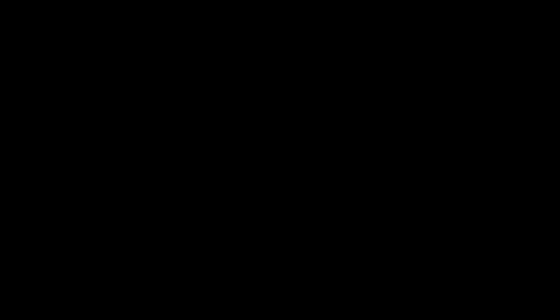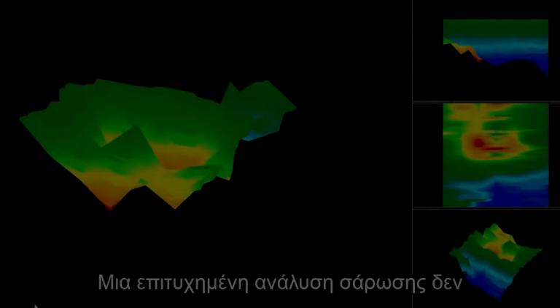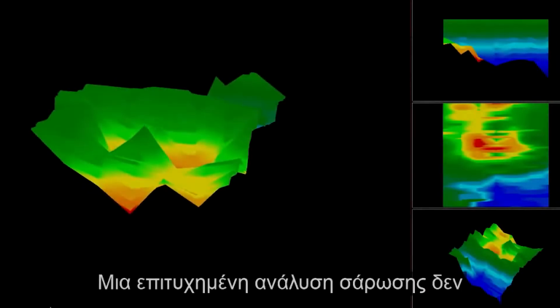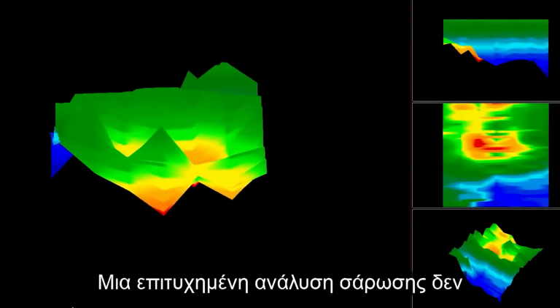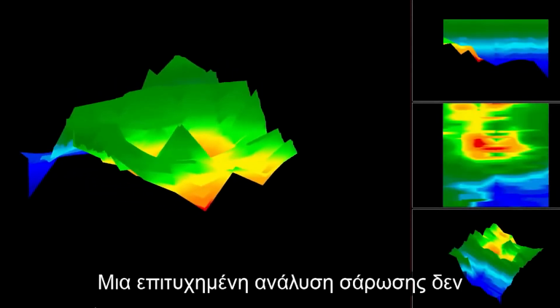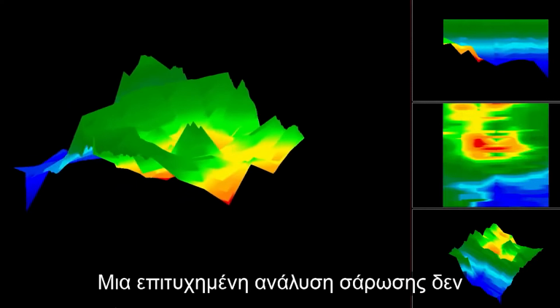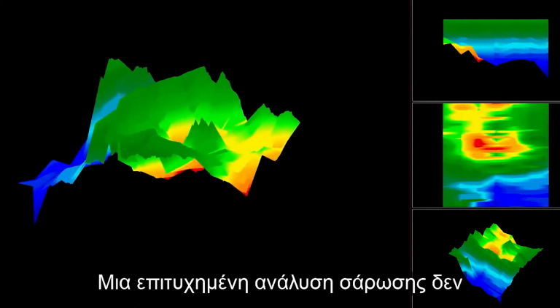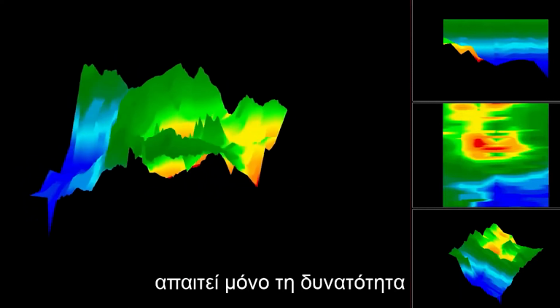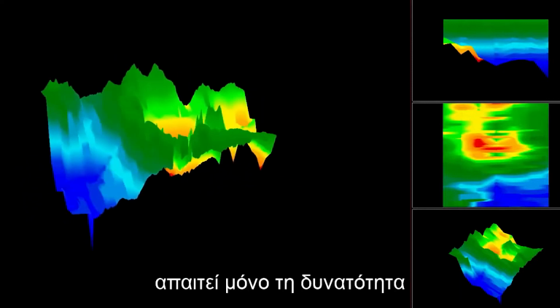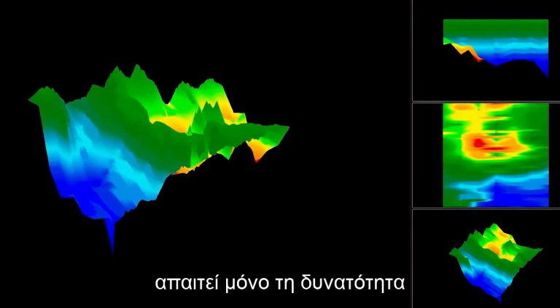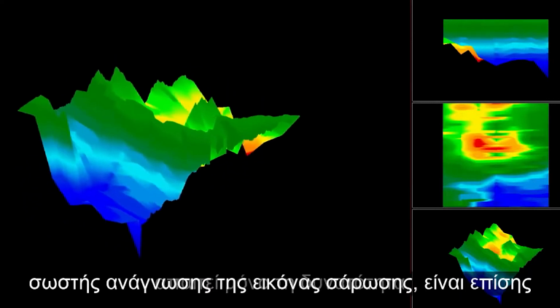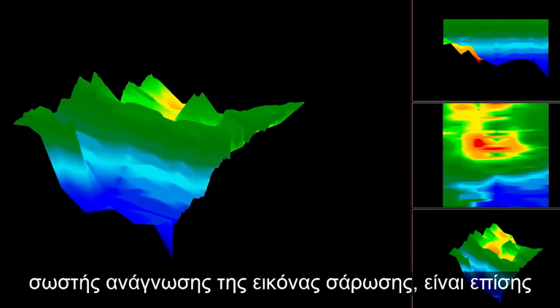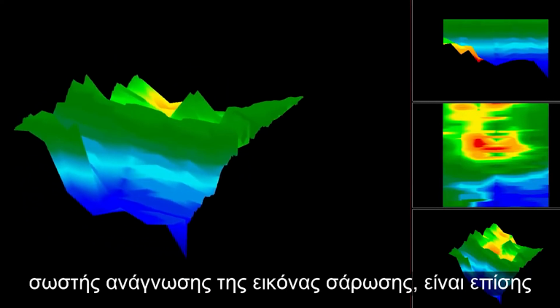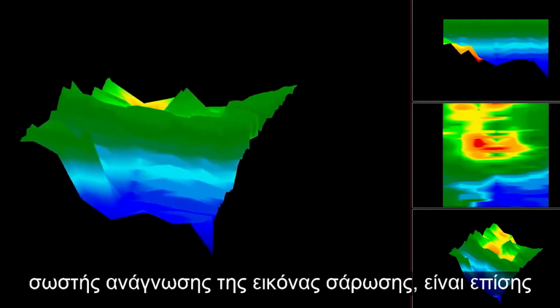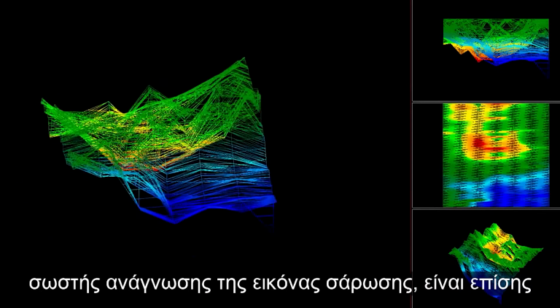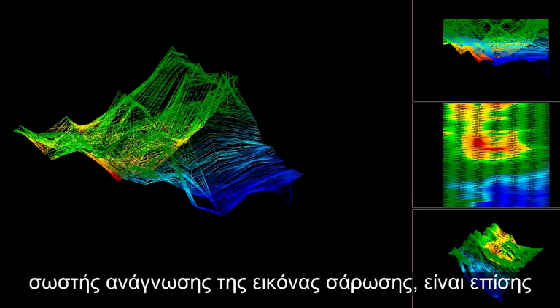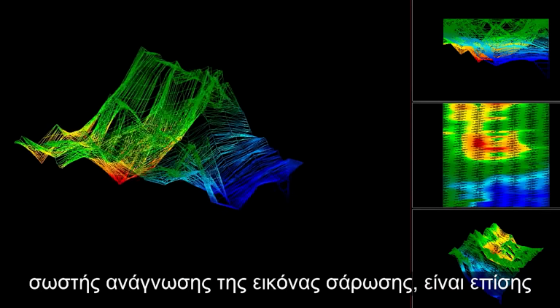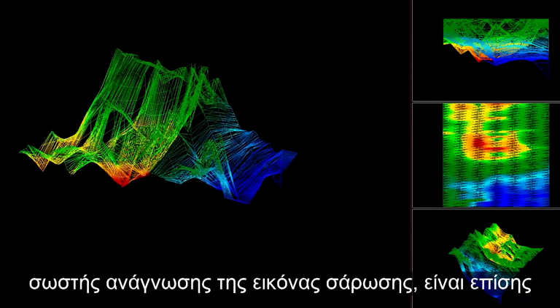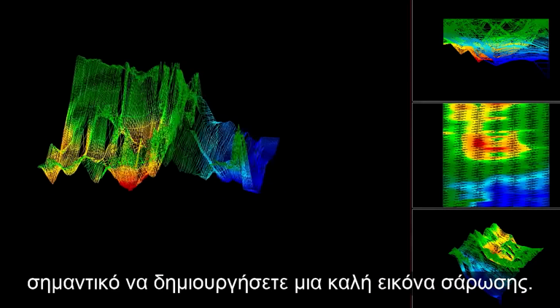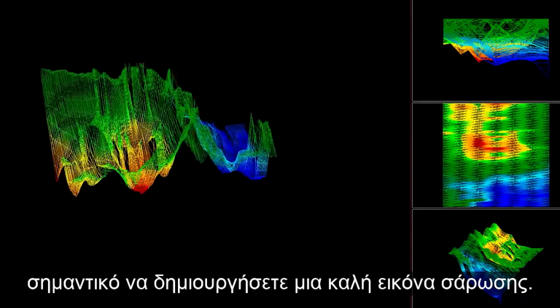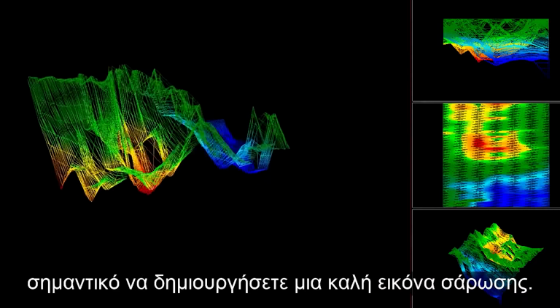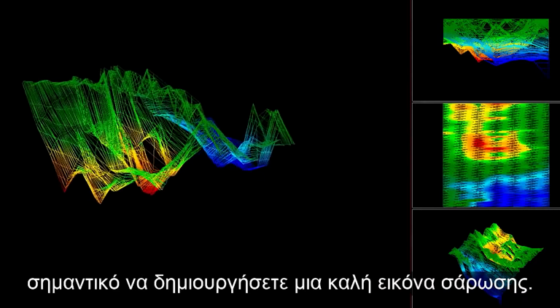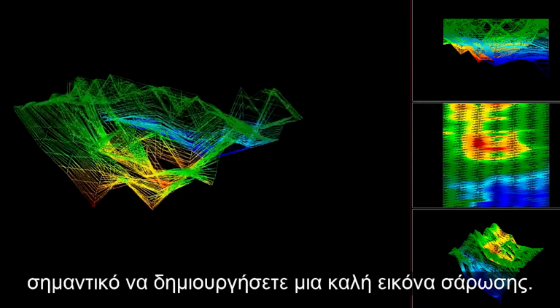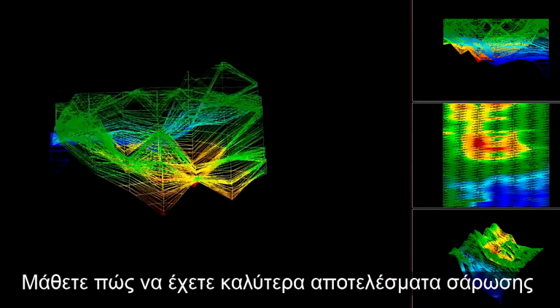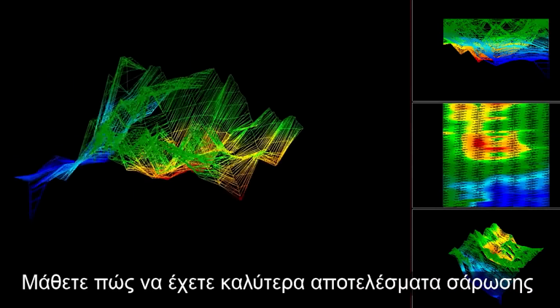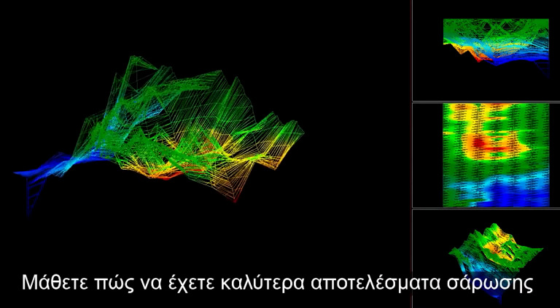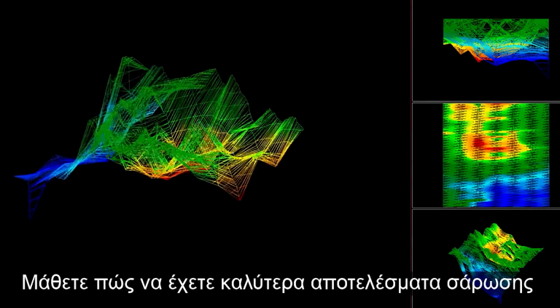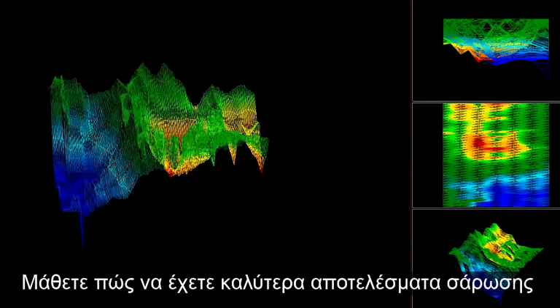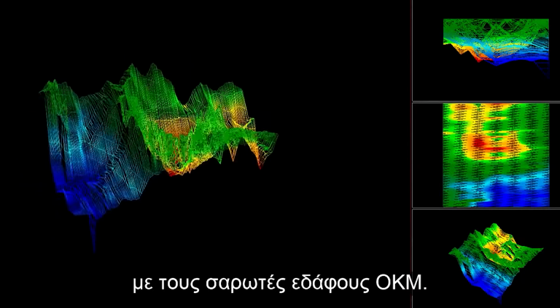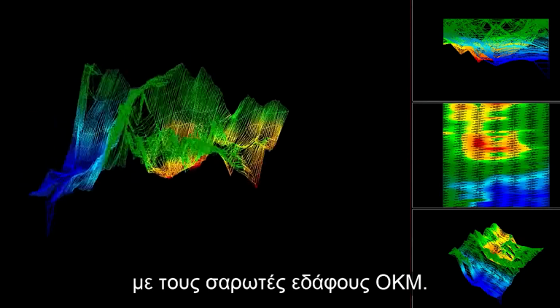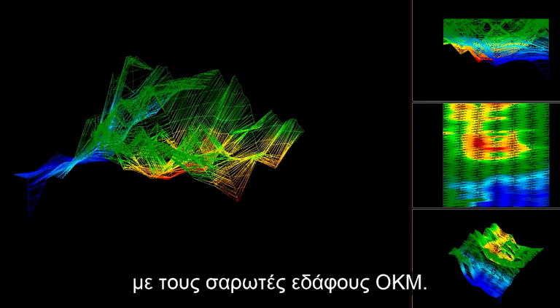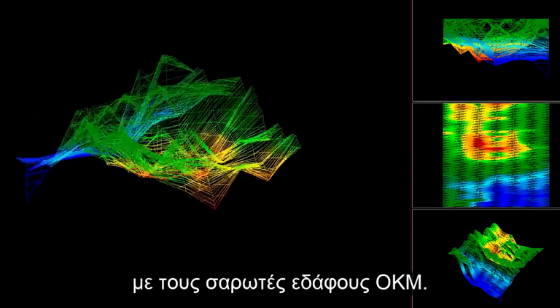A successful scan analysis does not only require the ability to read the scan image properly. It is also important to create a good scan image. Learn how to get the best scan results with OKM ground scanners.